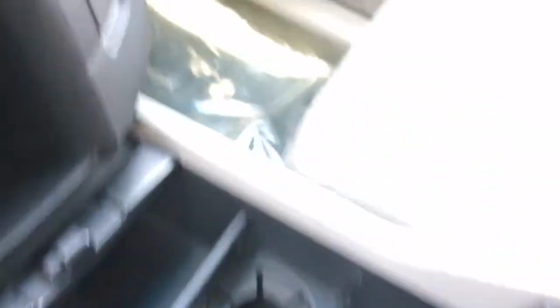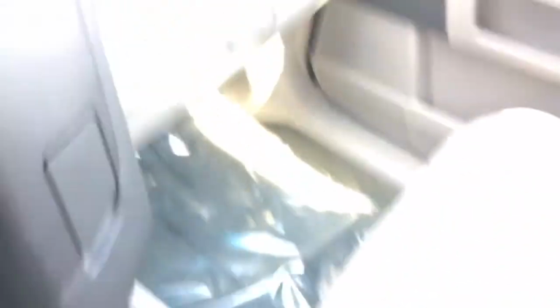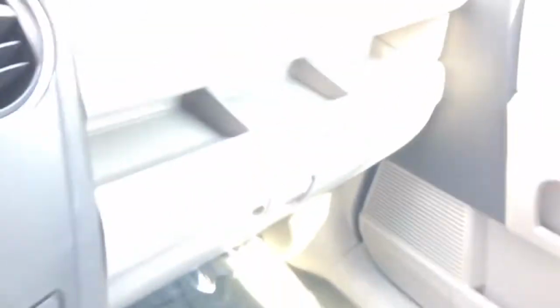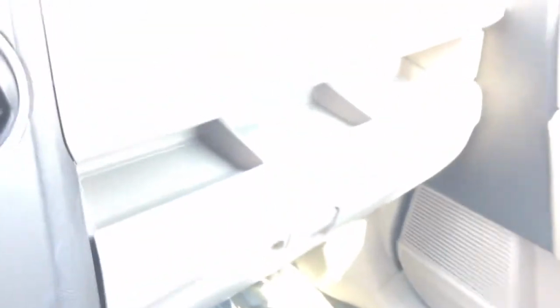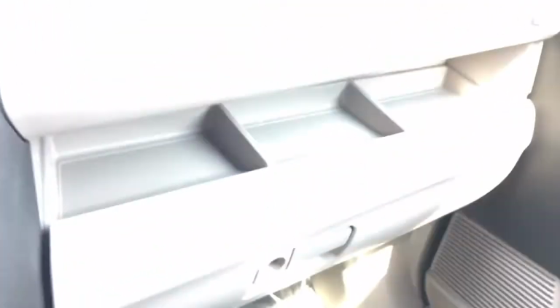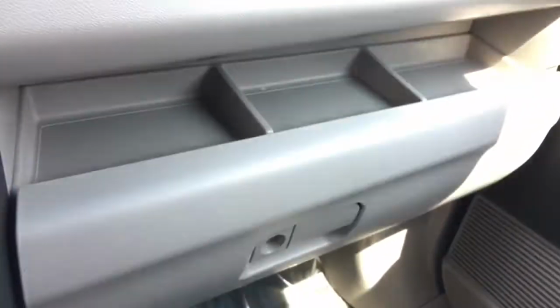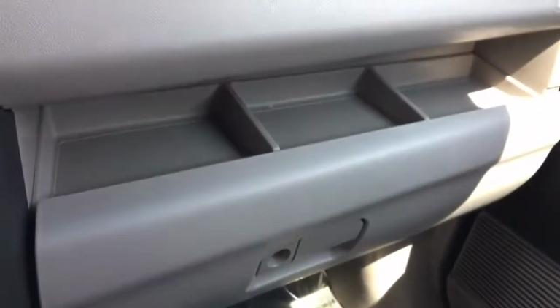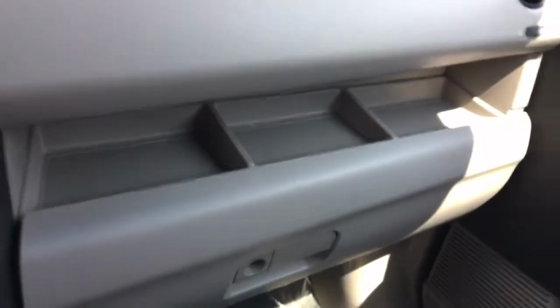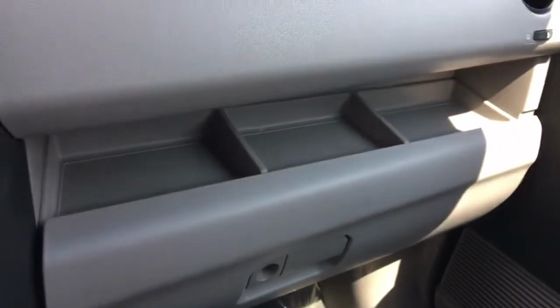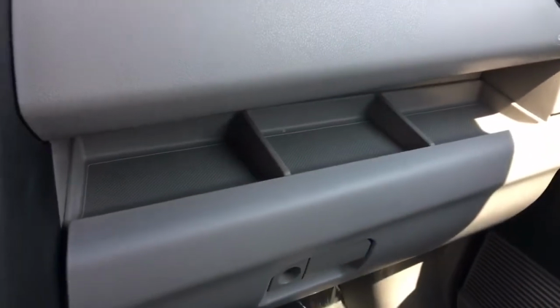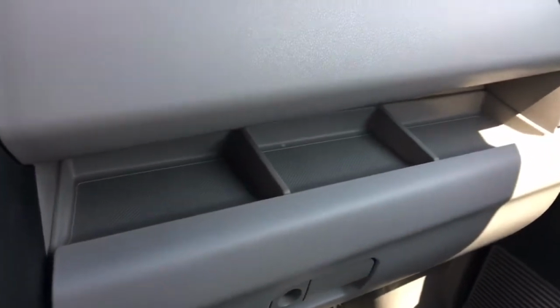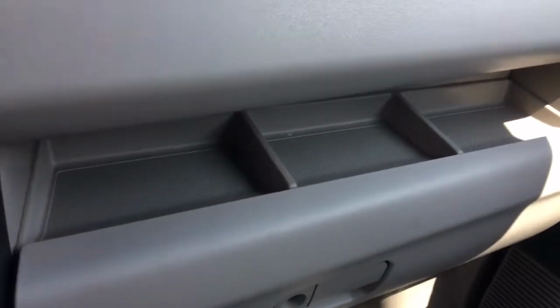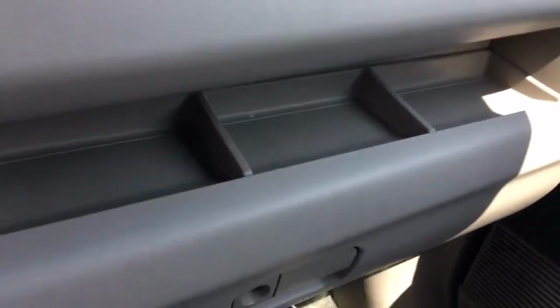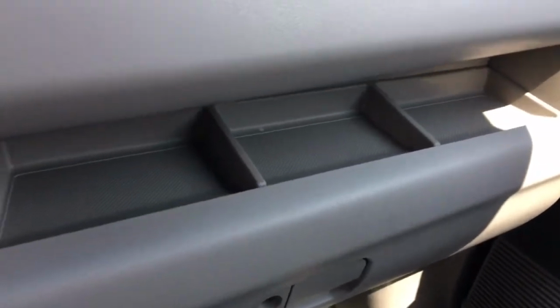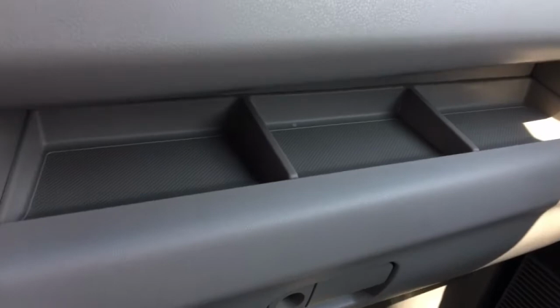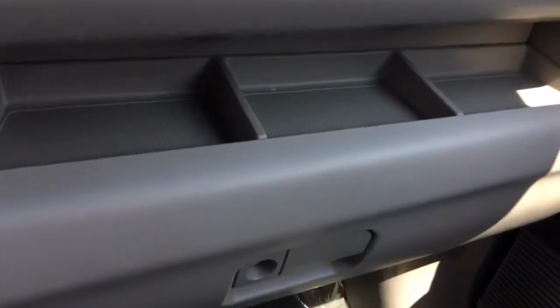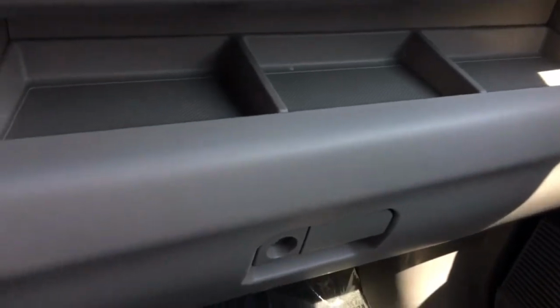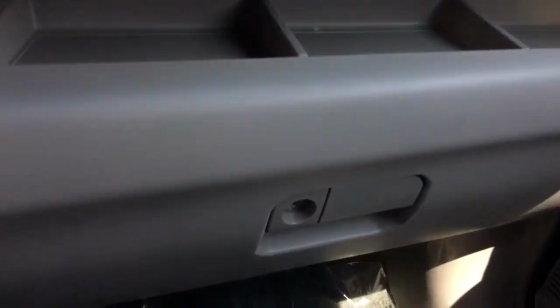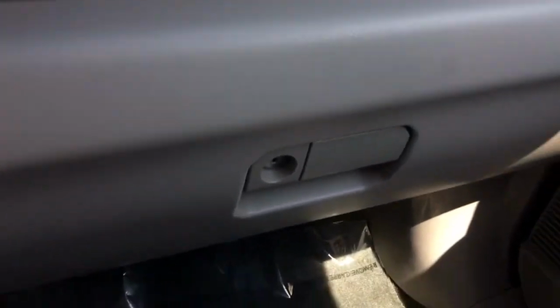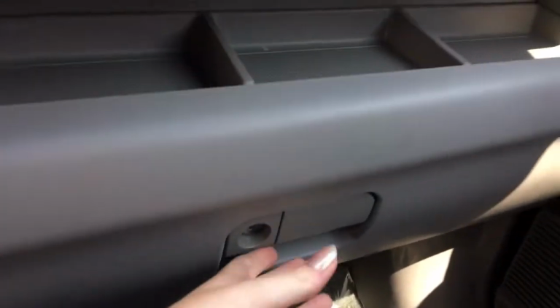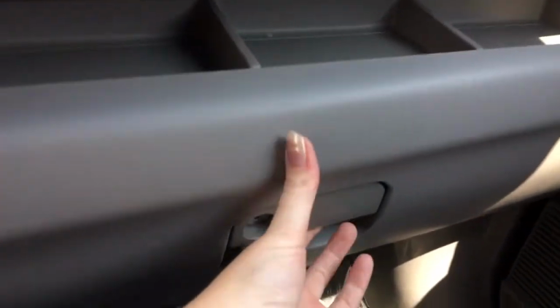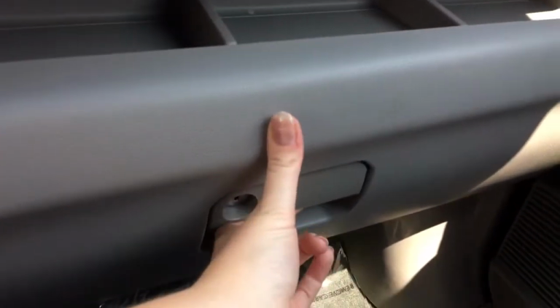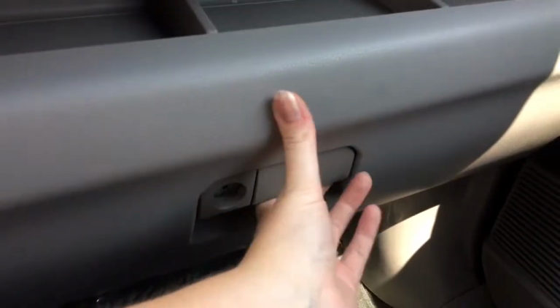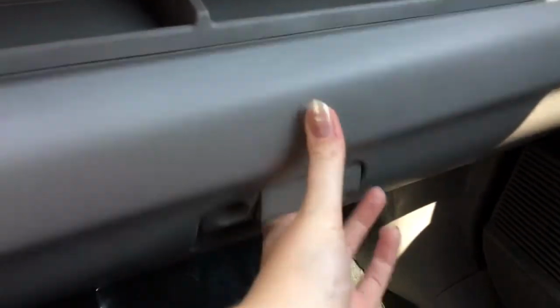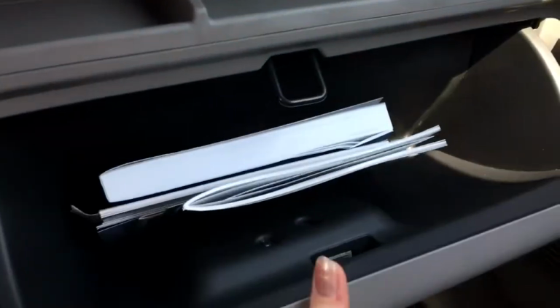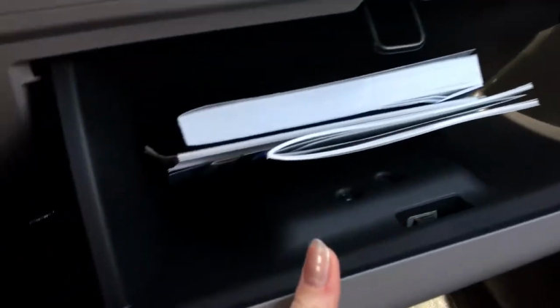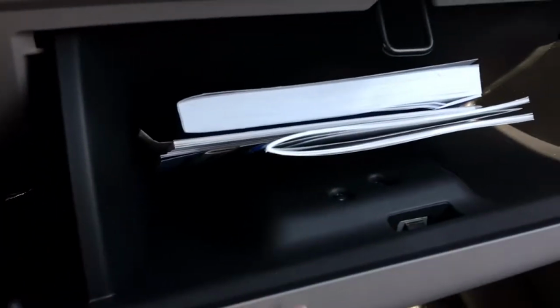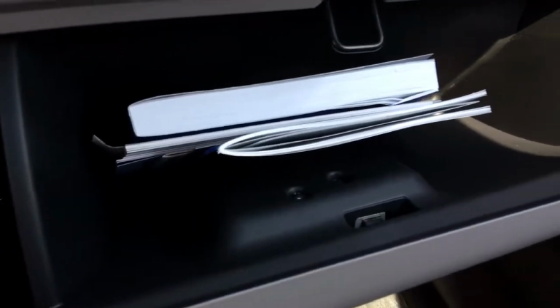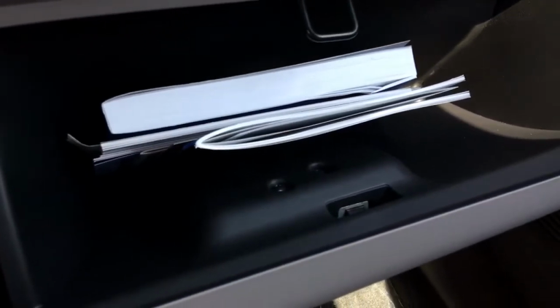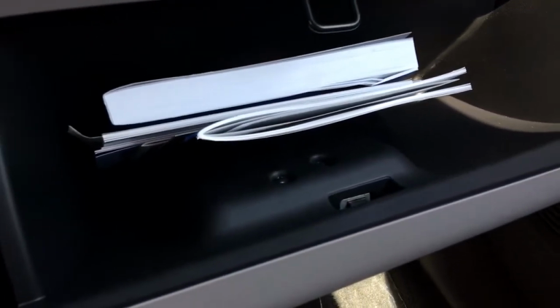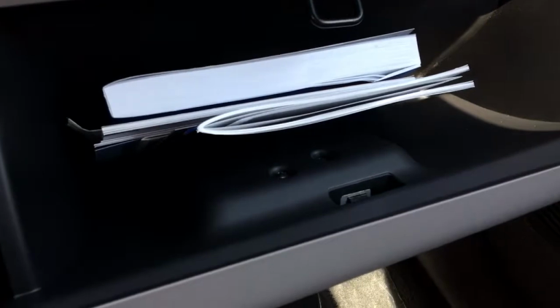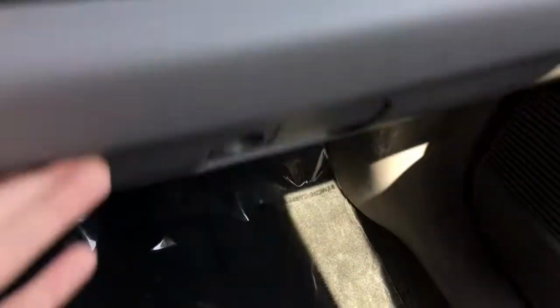On the passenger side we've got a bit of open display dash for the glove box, as well as our locking glove box down below where we've got our manuals and plenty more storage space.